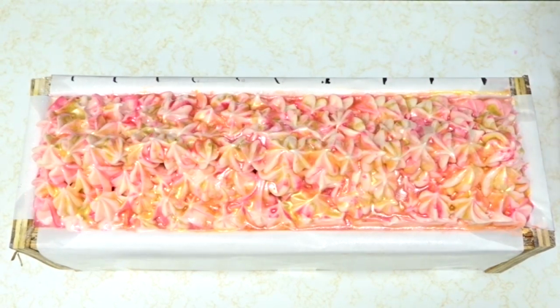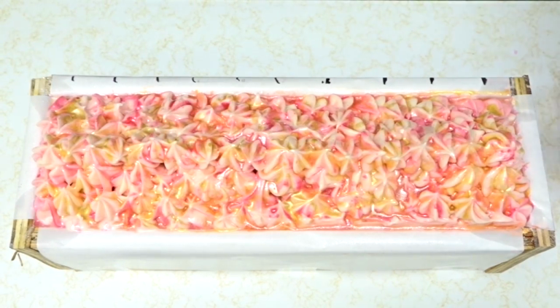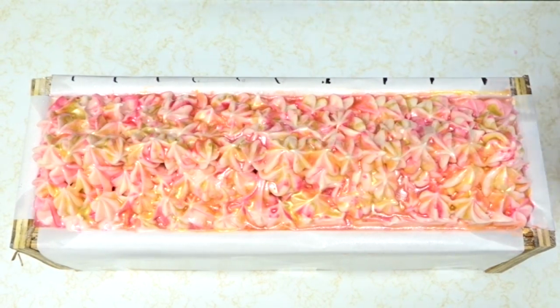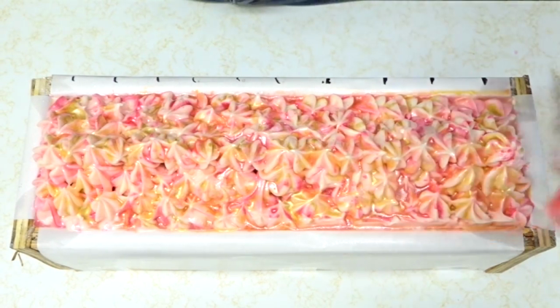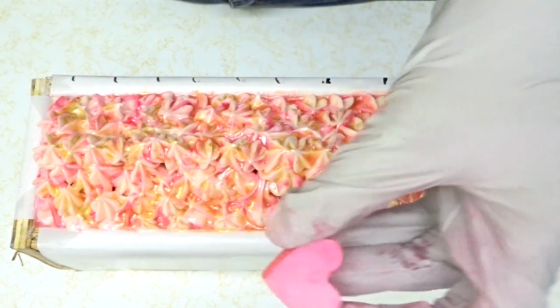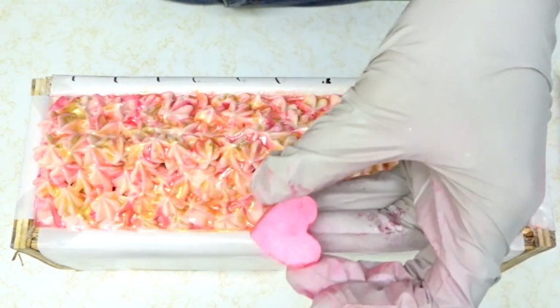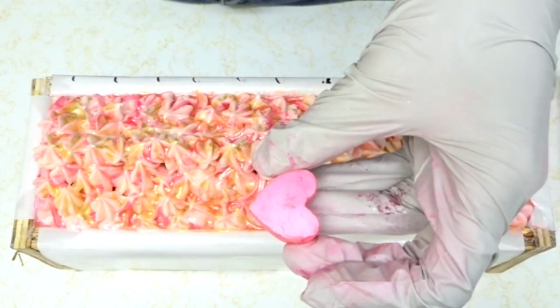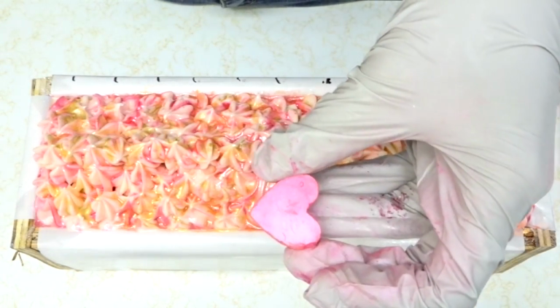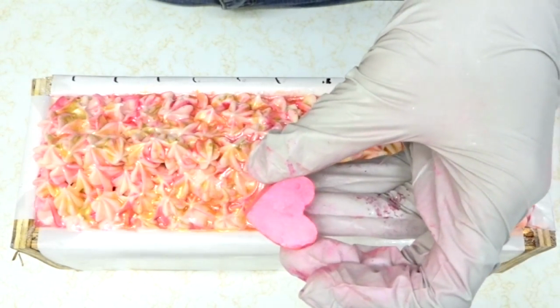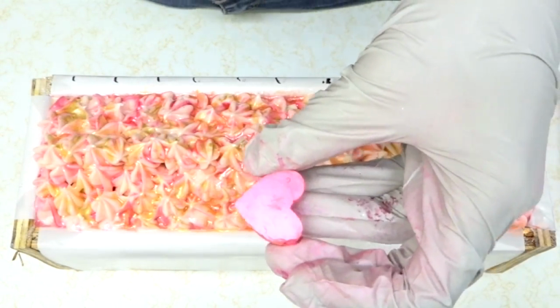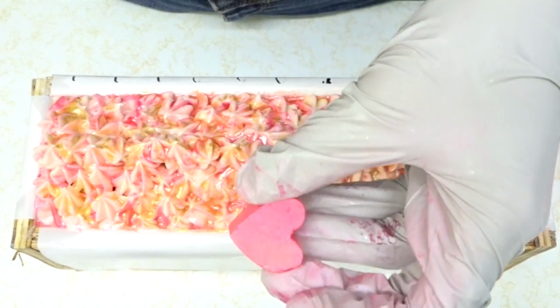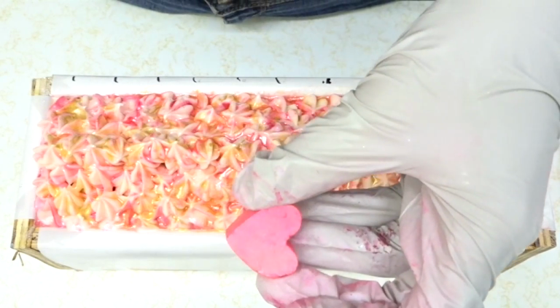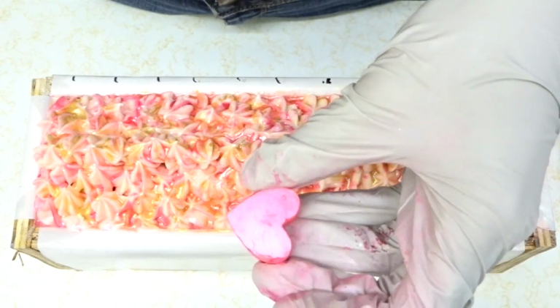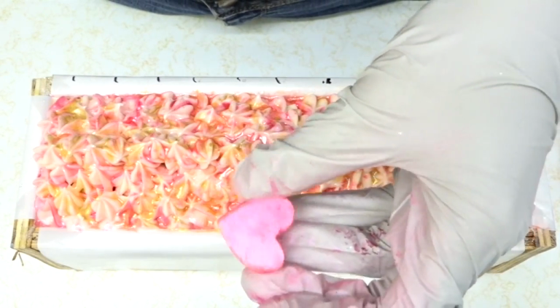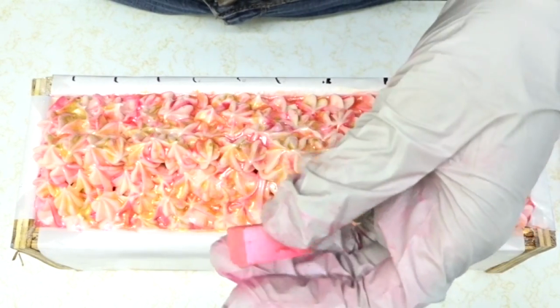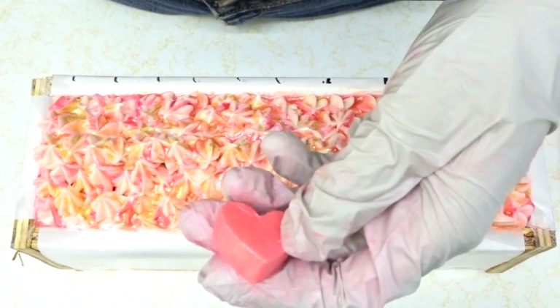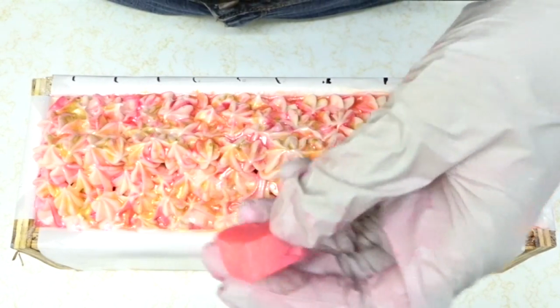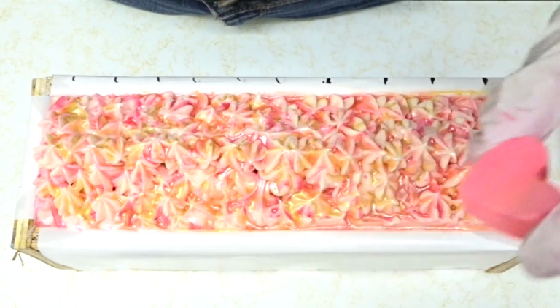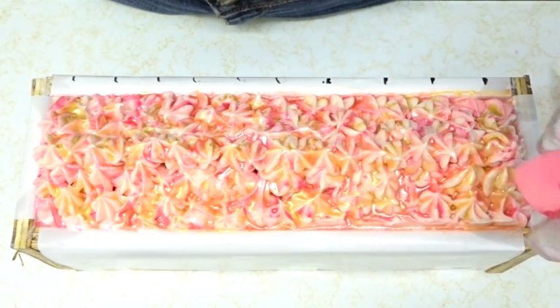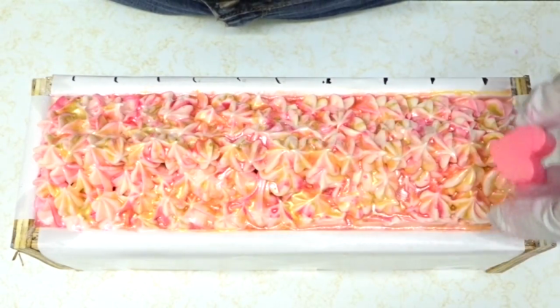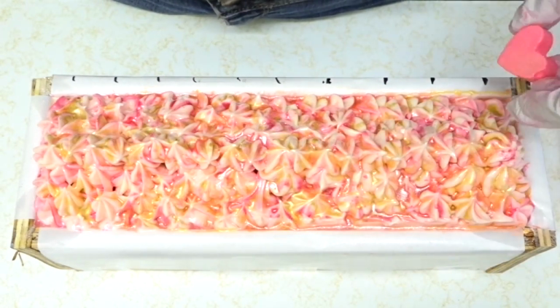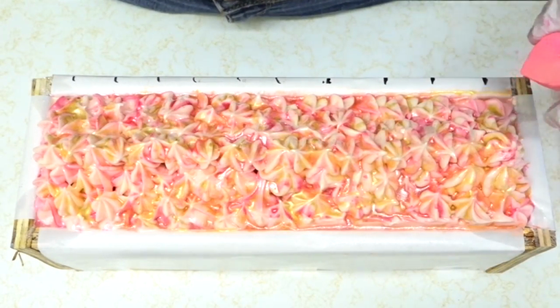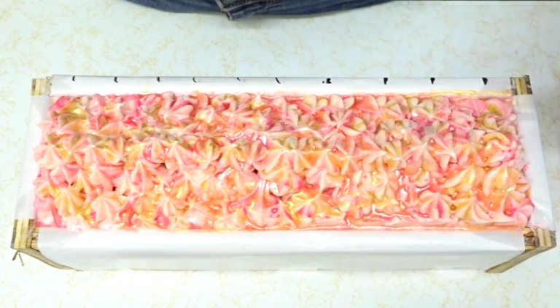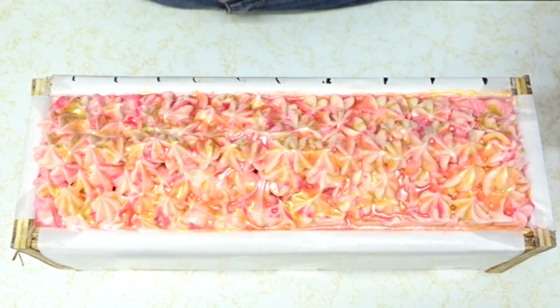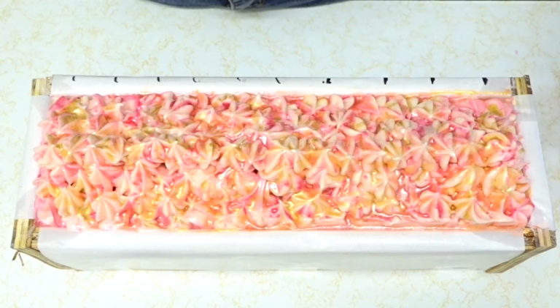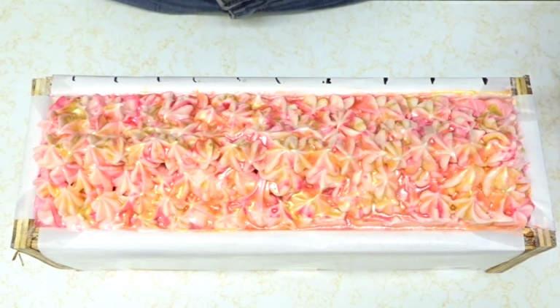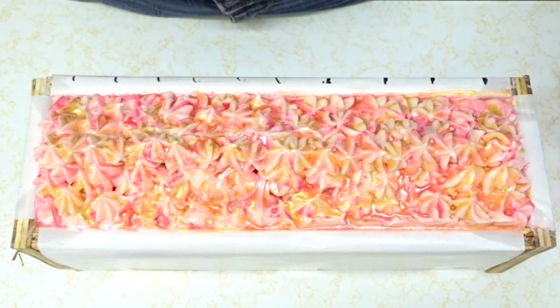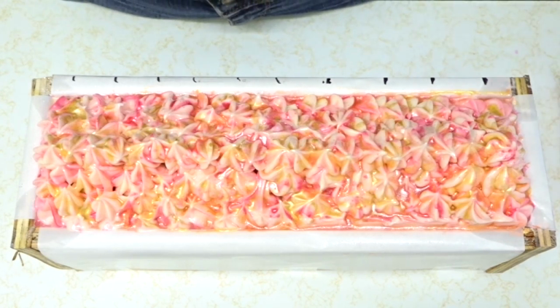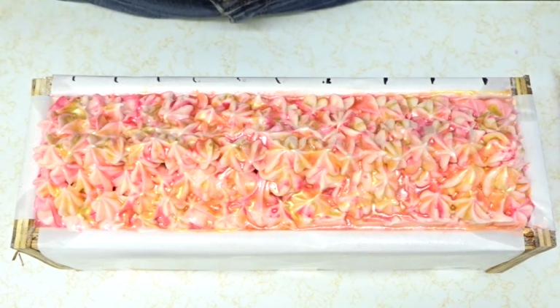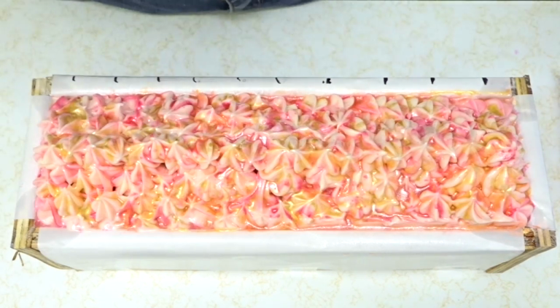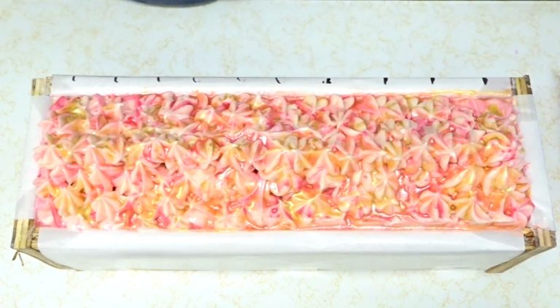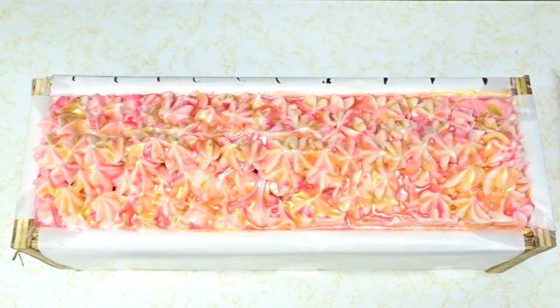The last step after the glitter is to add in these embeds — these are painted with mica. So I'm just going to go ahead and stick them in, and after that we will be all set. Finally.